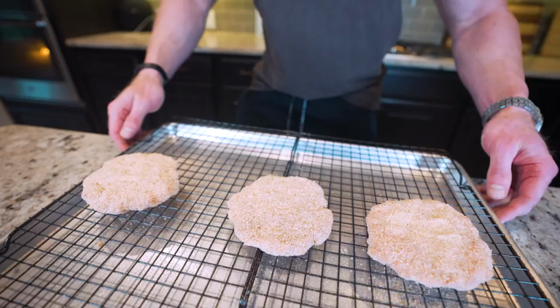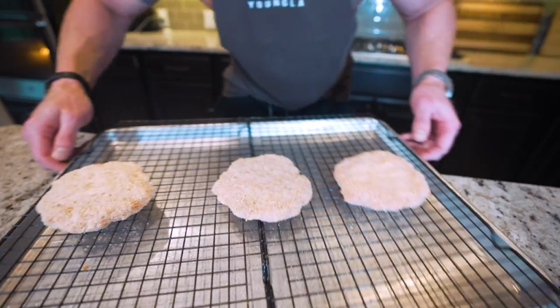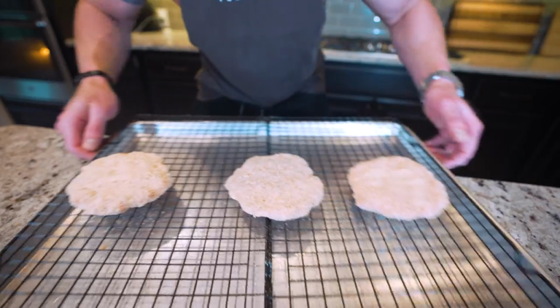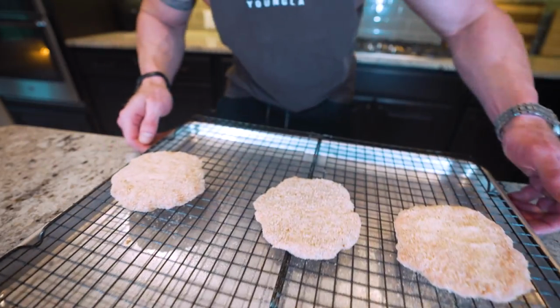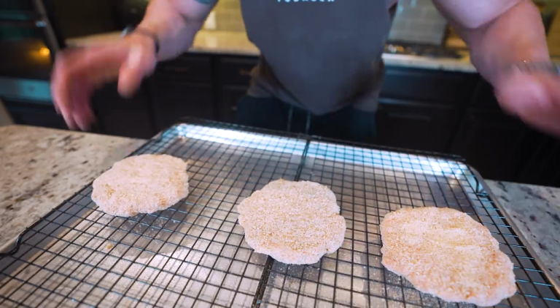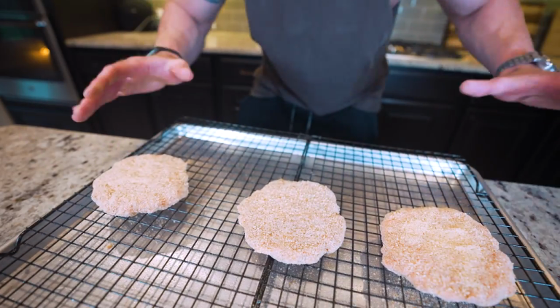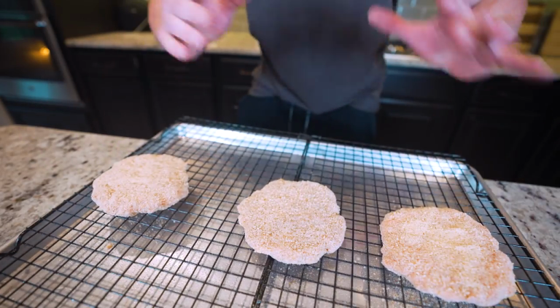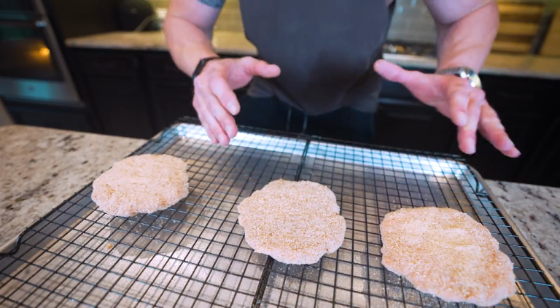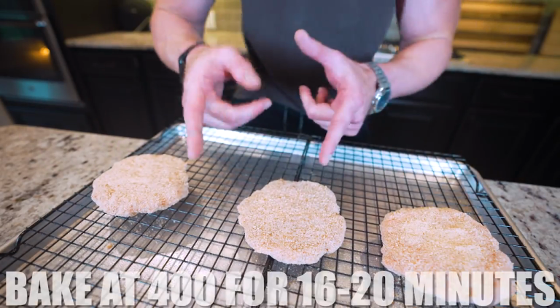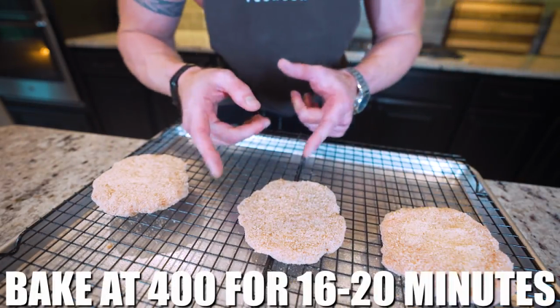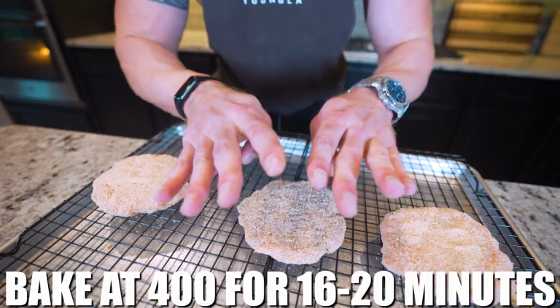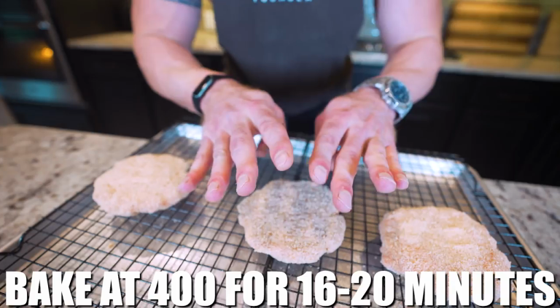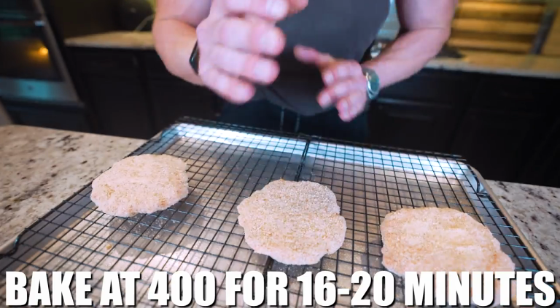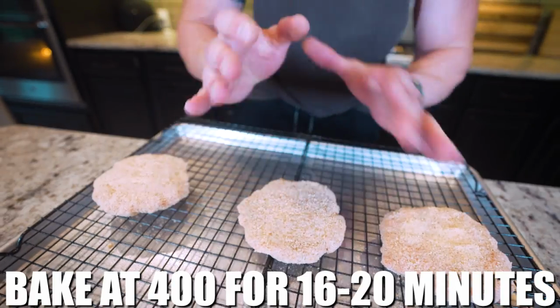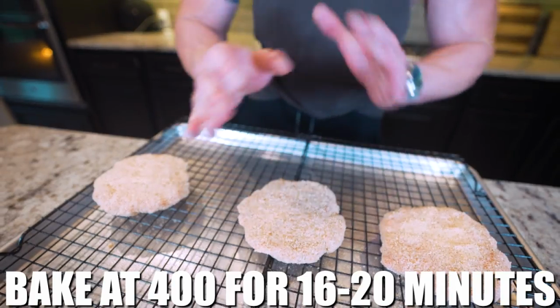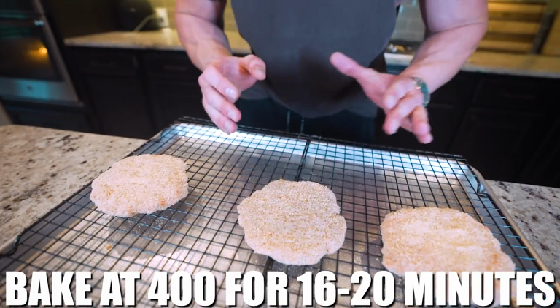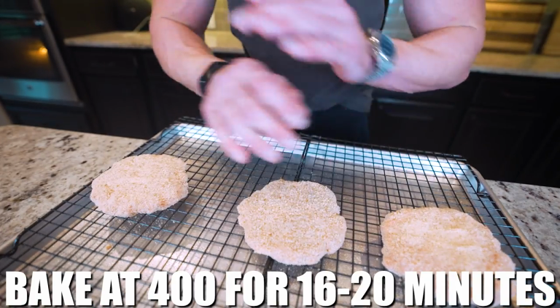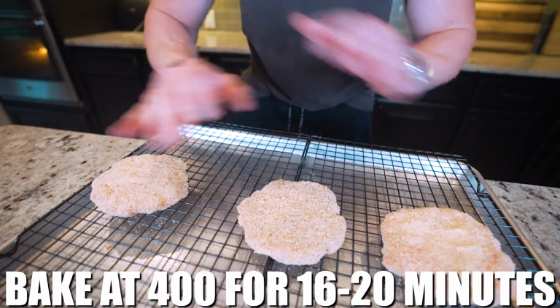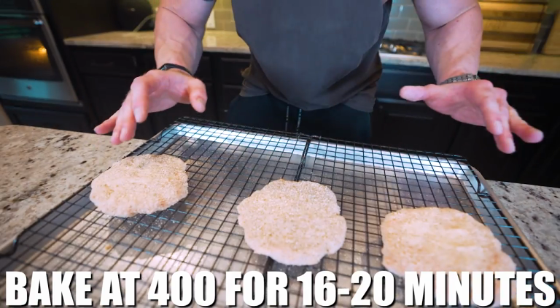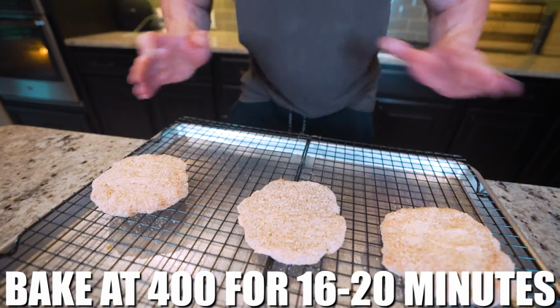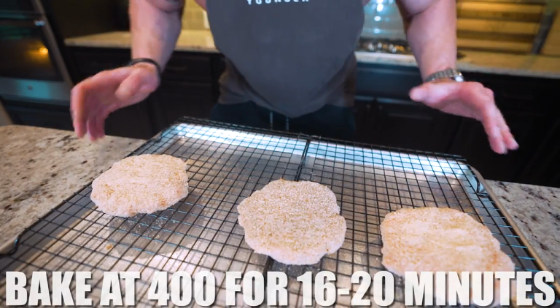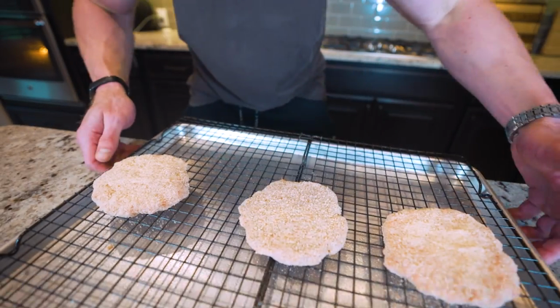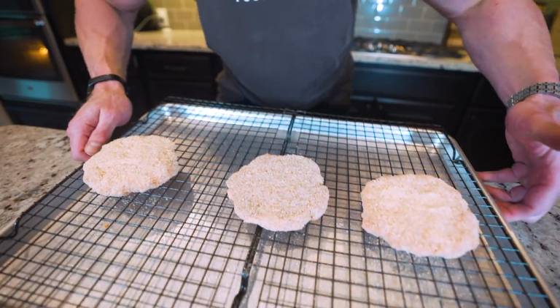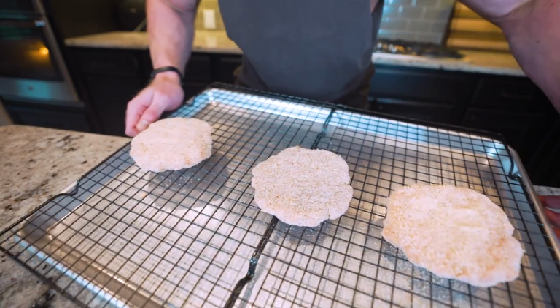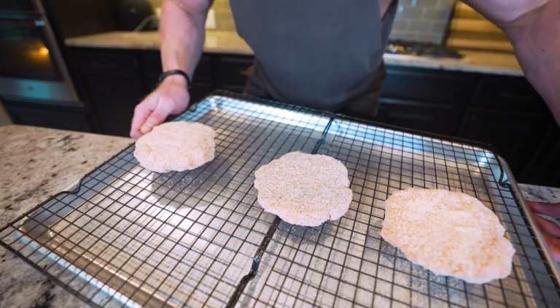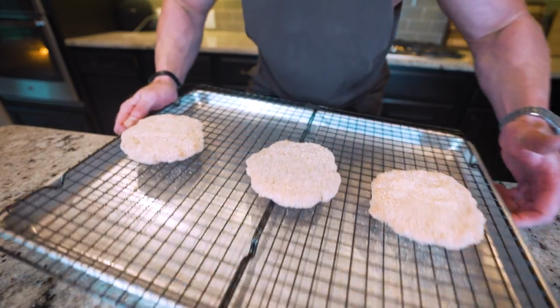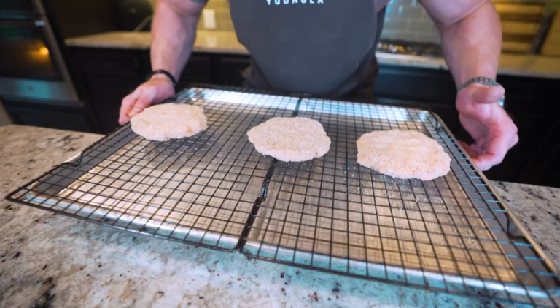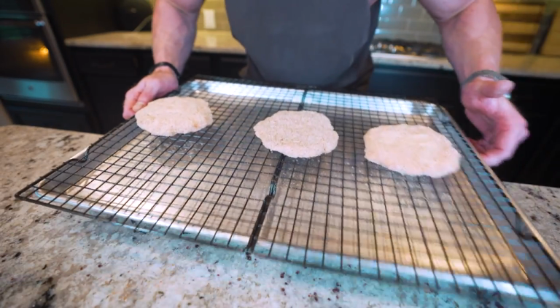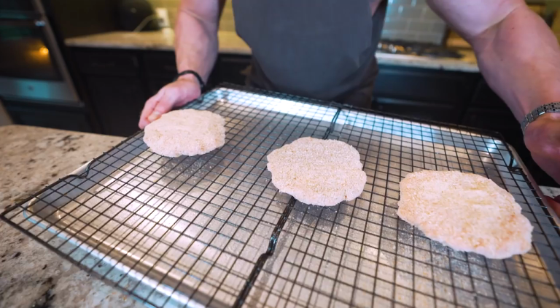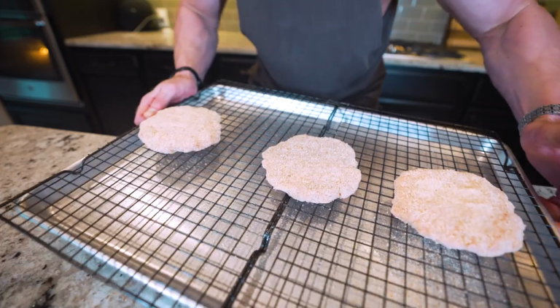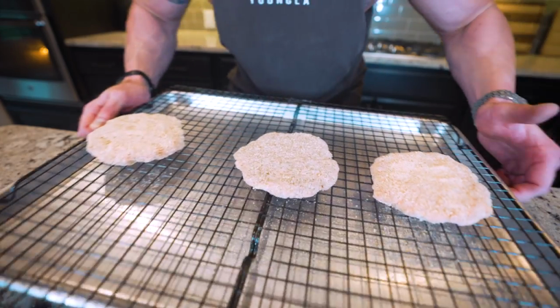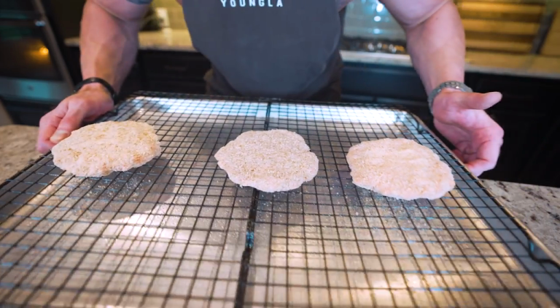All patties are breaded and ready to go in the oven. We're going to do 400 degrees for about 16 to 20 minutes. Once these are golden brown and smelling amazing, you'll know they're done.